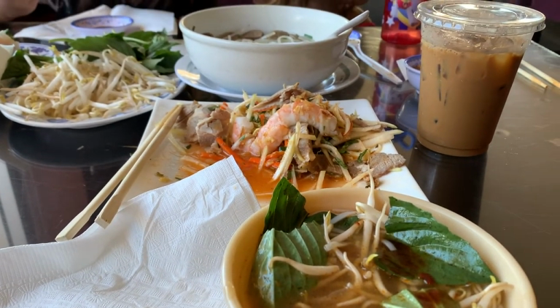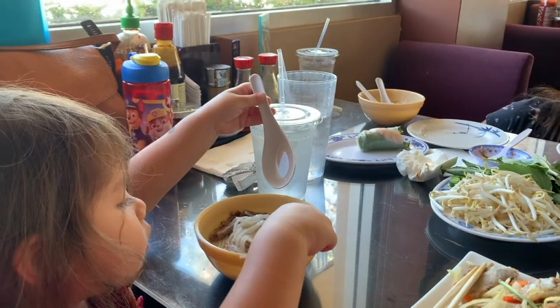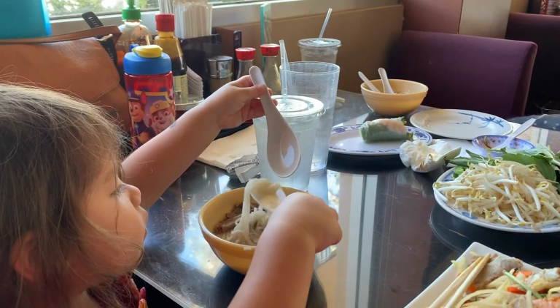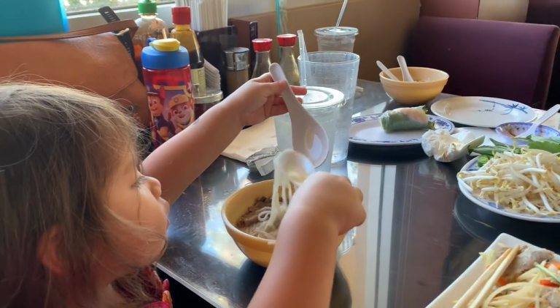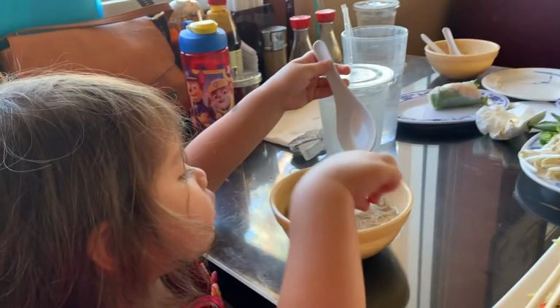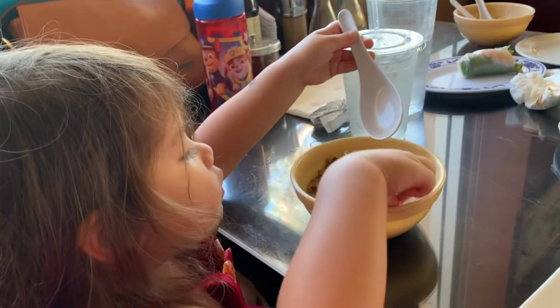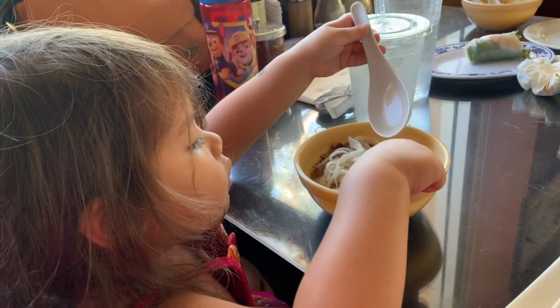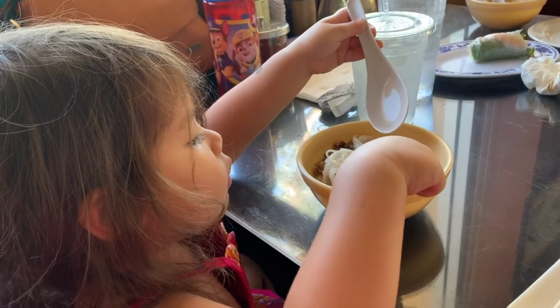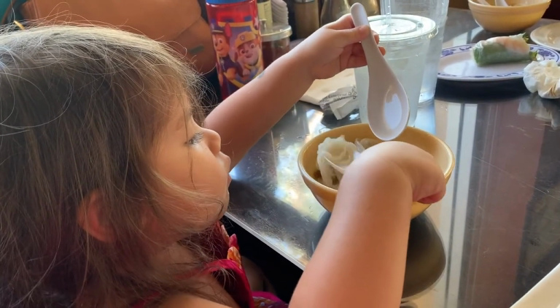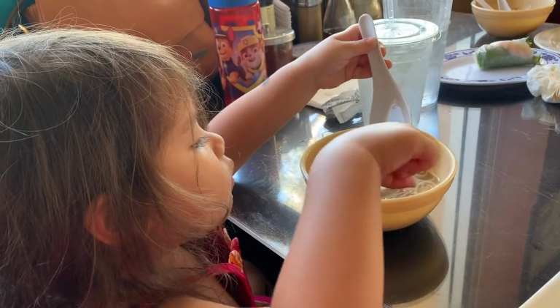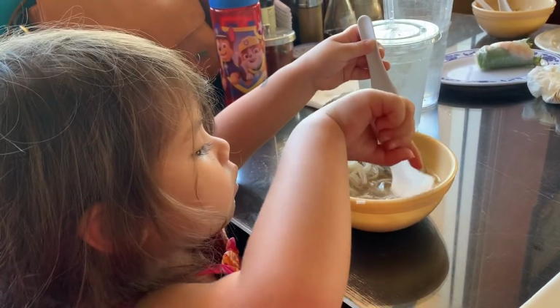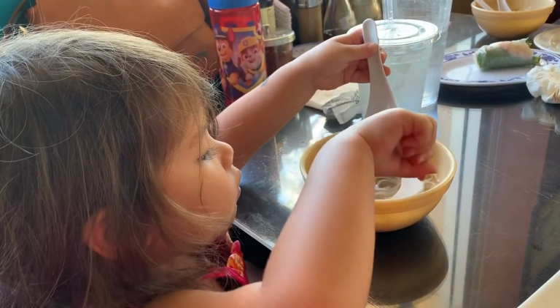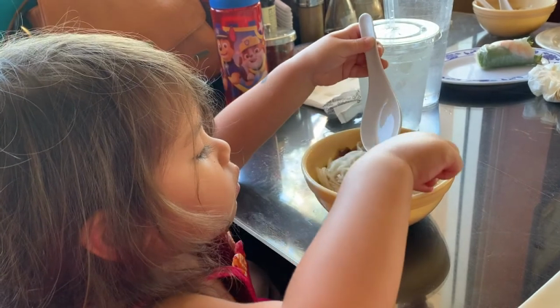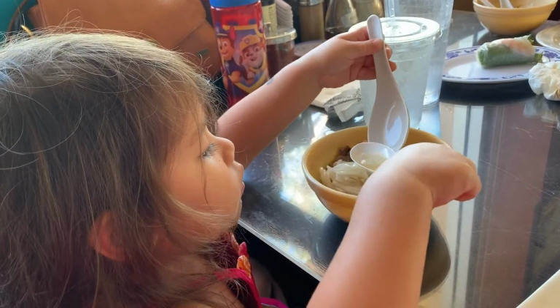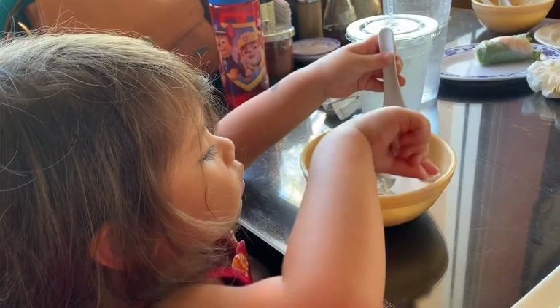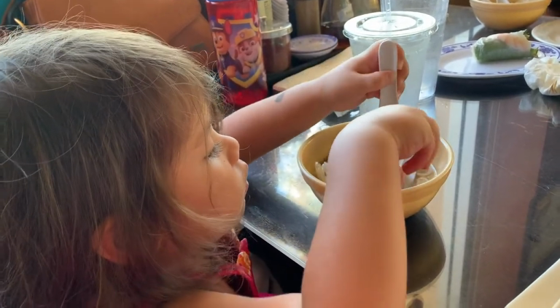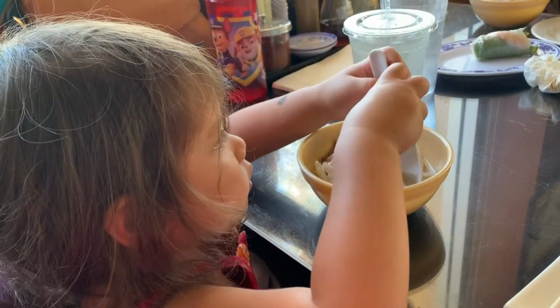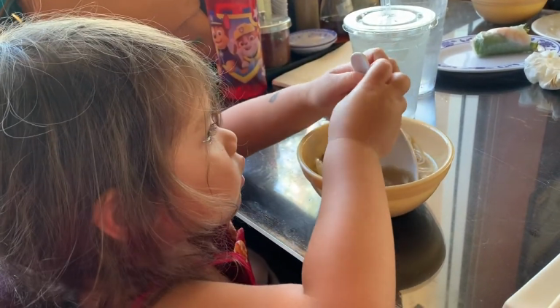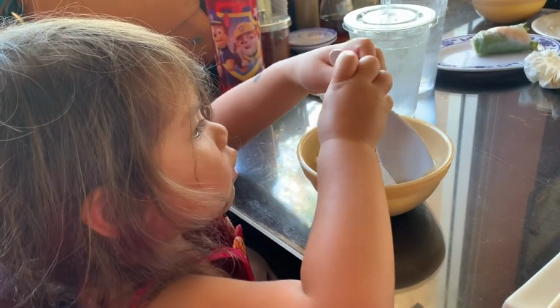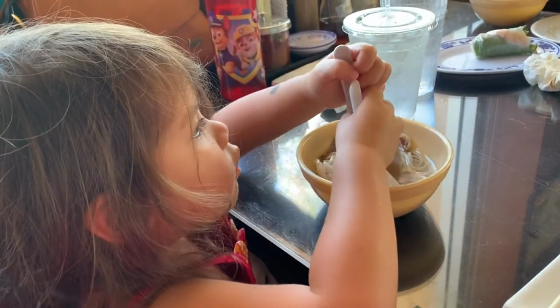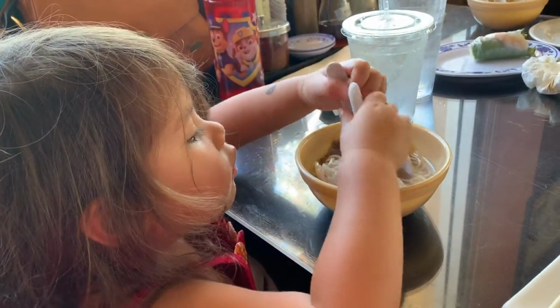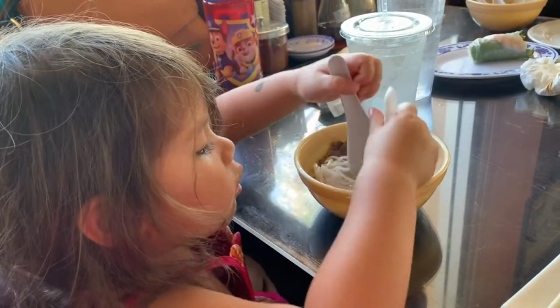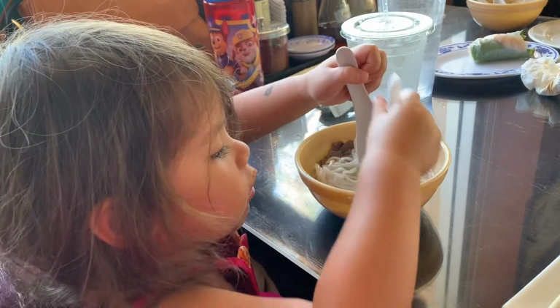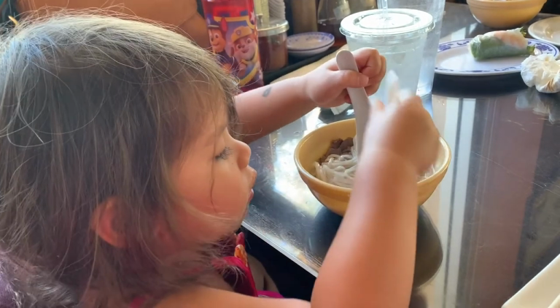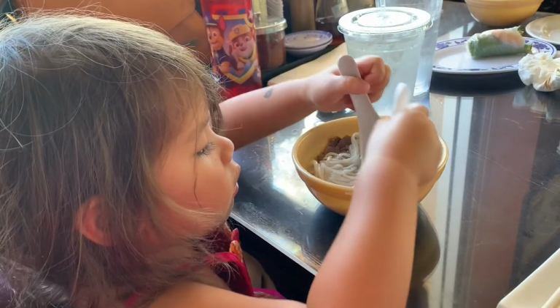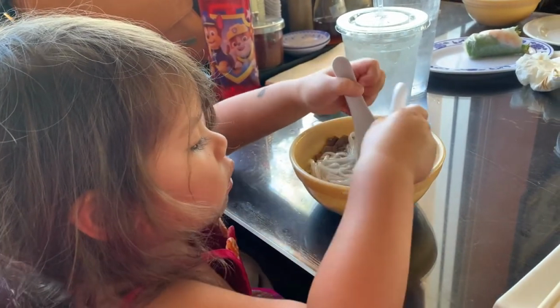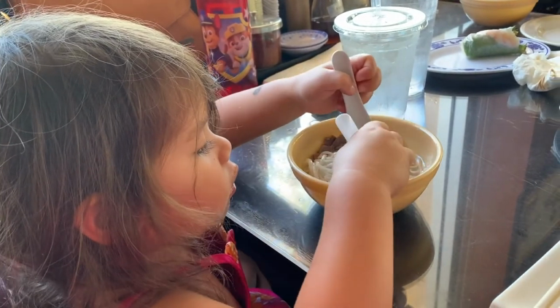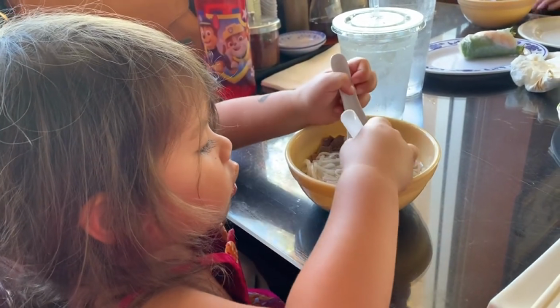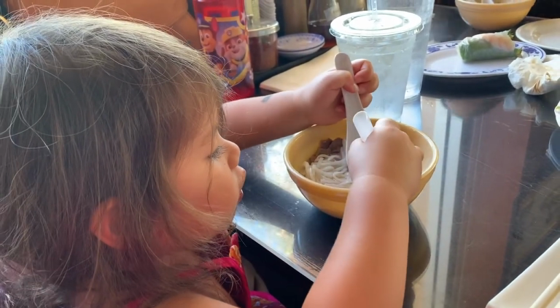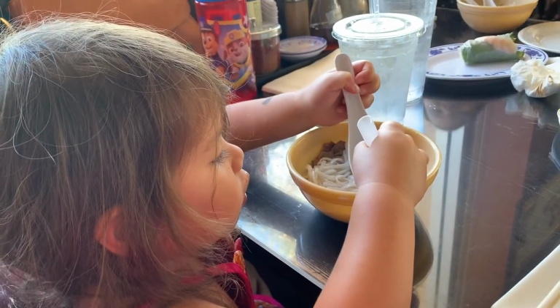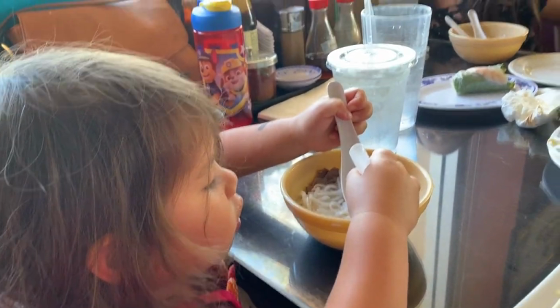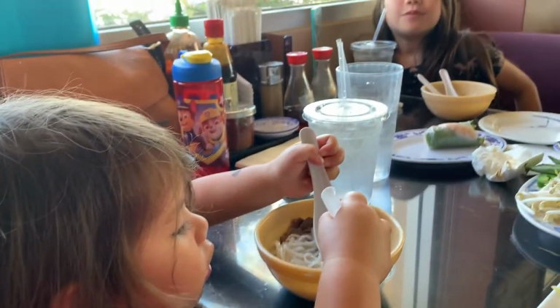I am so glad my family enjoys Vietnamese food. As you see here, Mia is enjoying her noodles. My oldest loves eating summer rolls. I'm just so happy to see them enjoying the foods I enjoy as well.